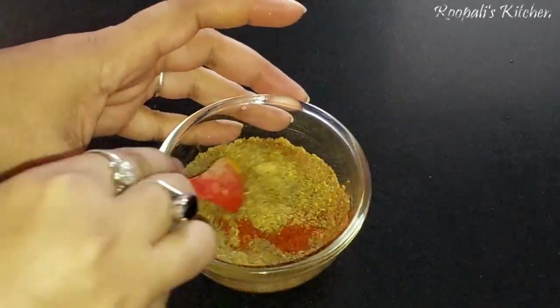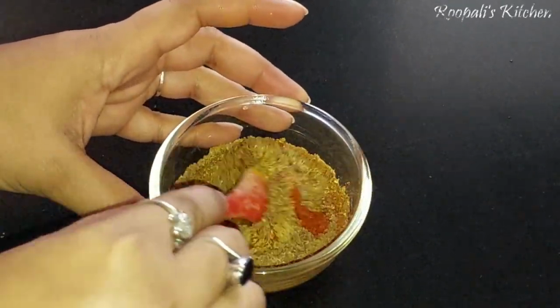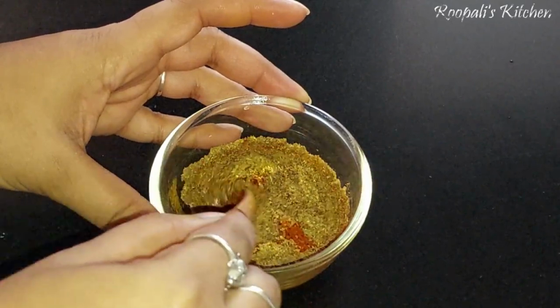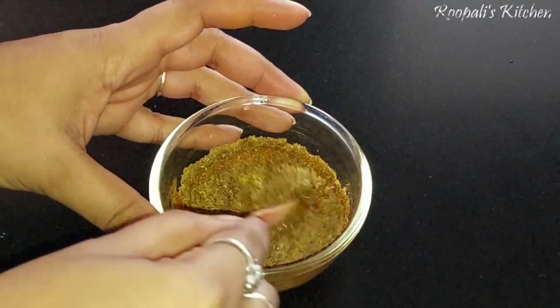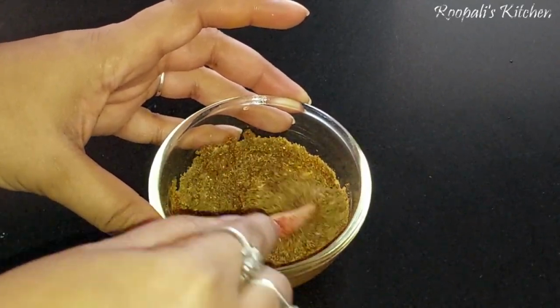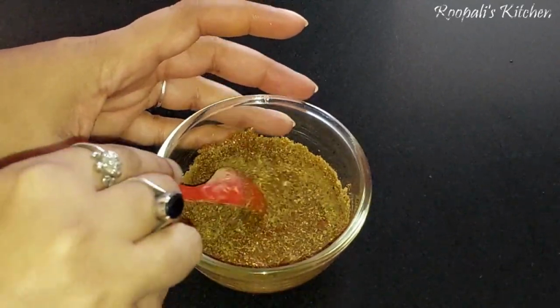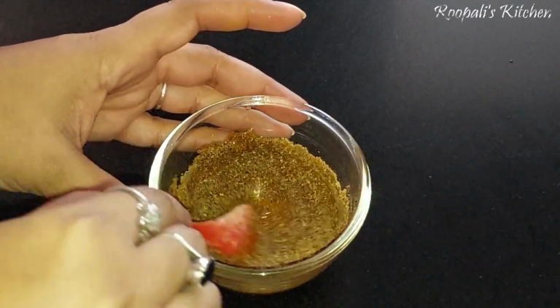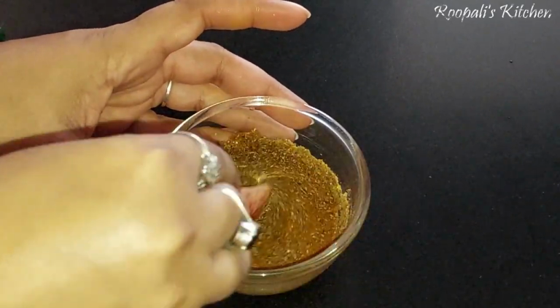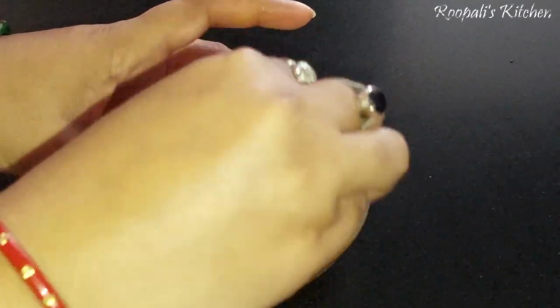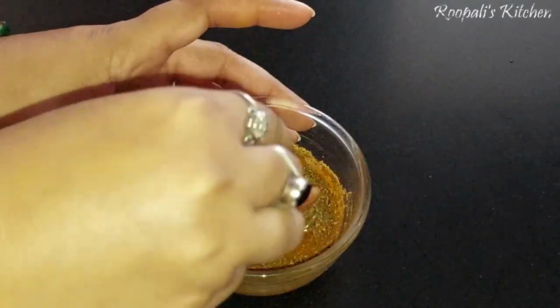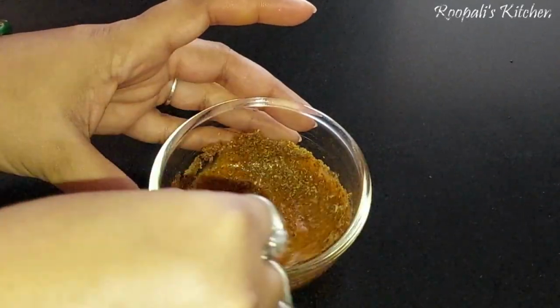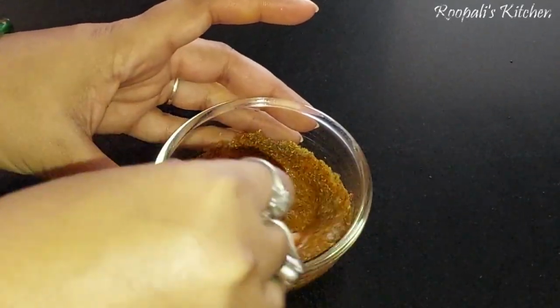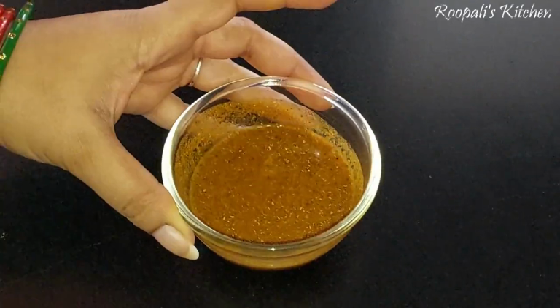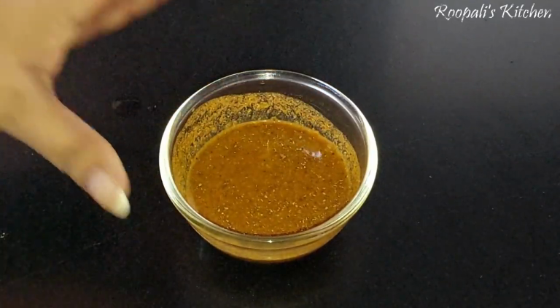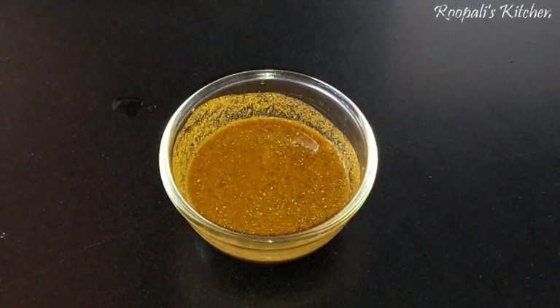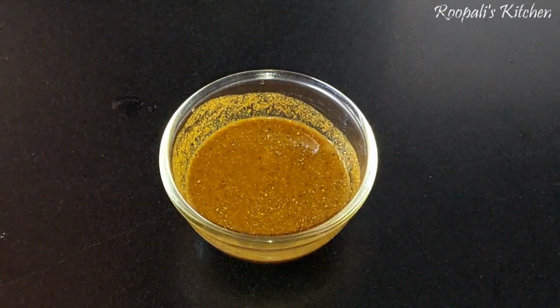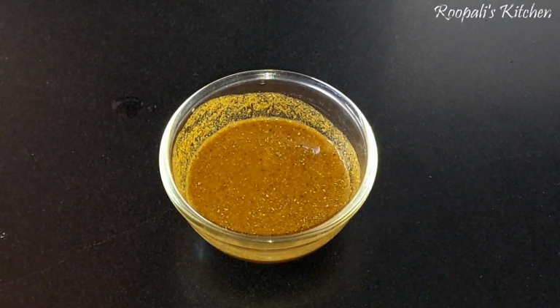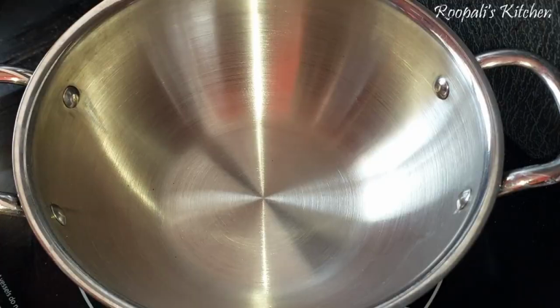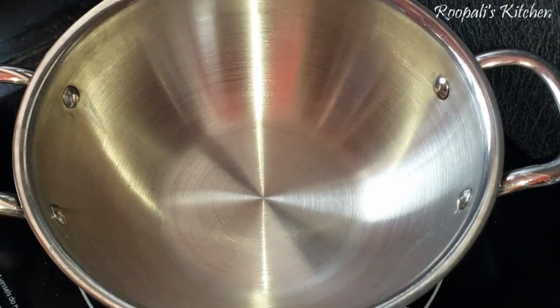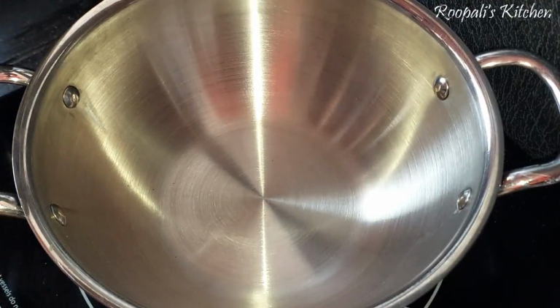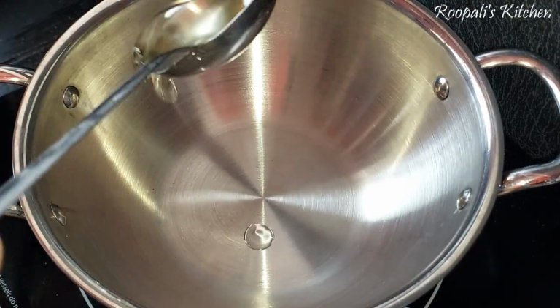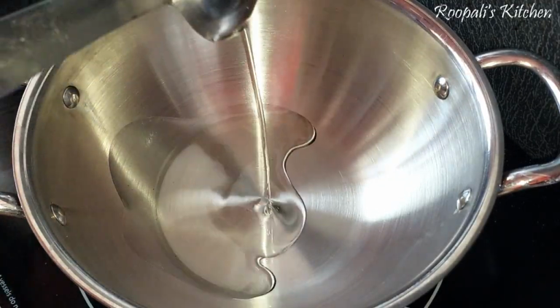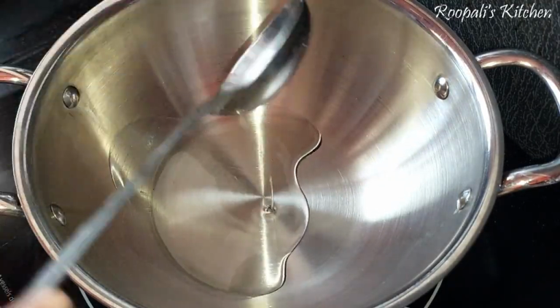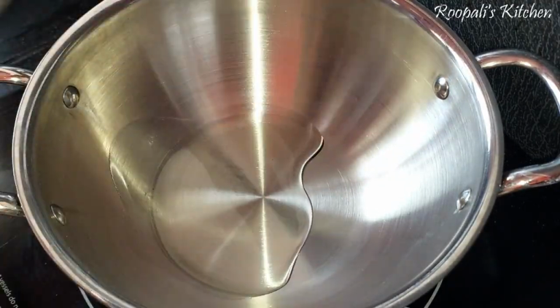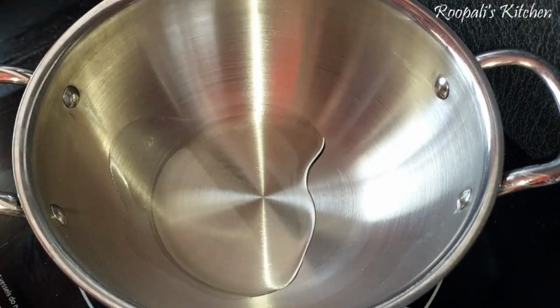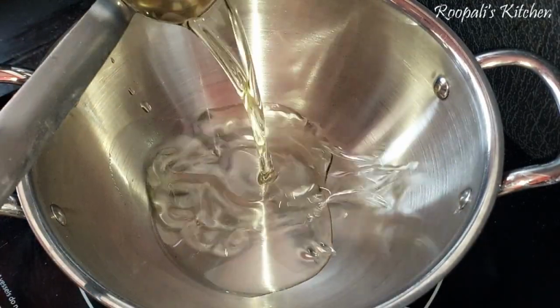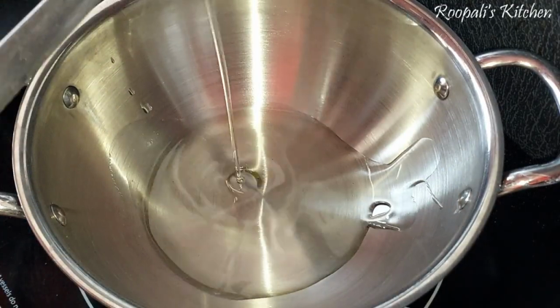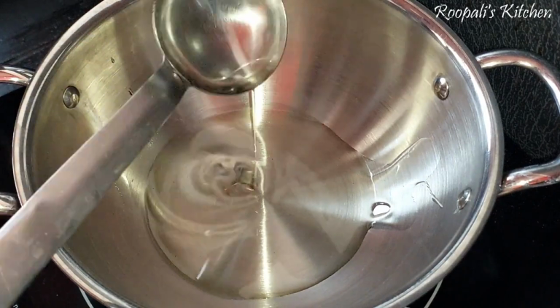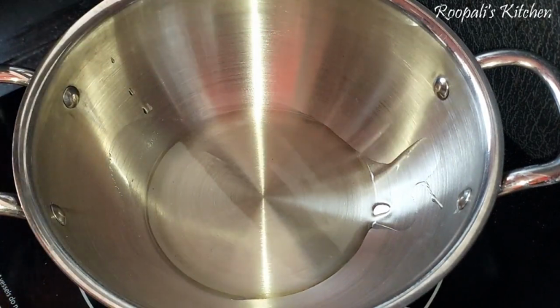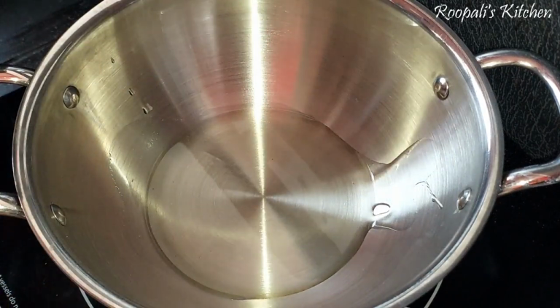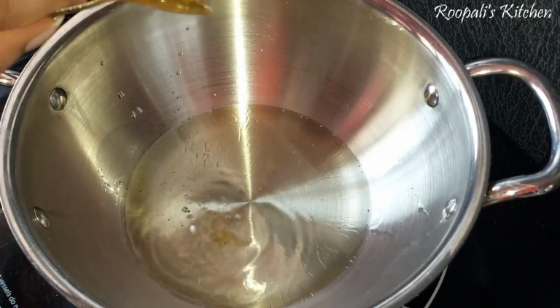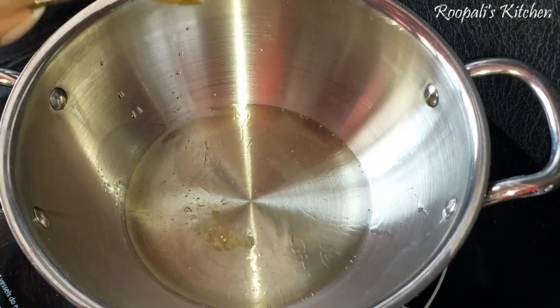I also added haldi and oil. What I did is add the oil to the paste, because I have a lot of paste, so that our masala doesn't burn.